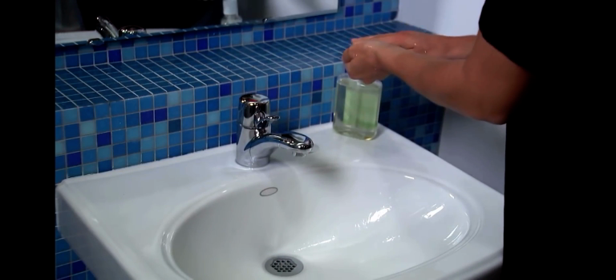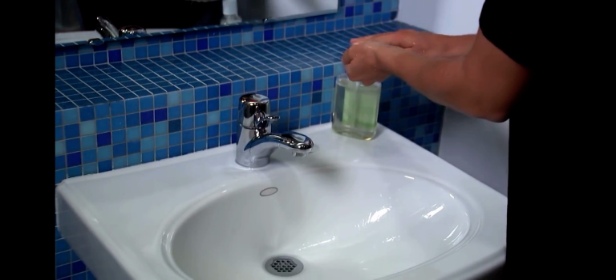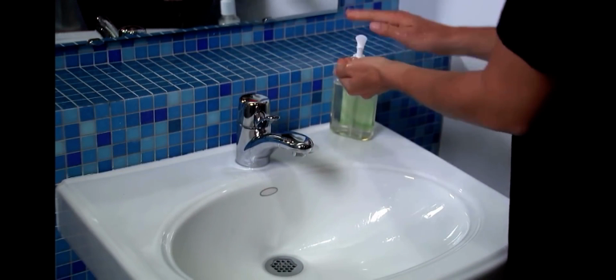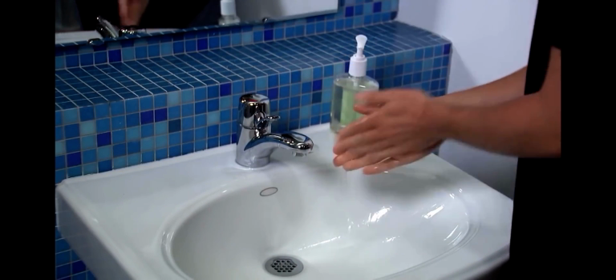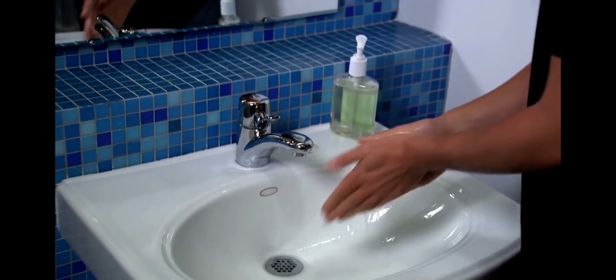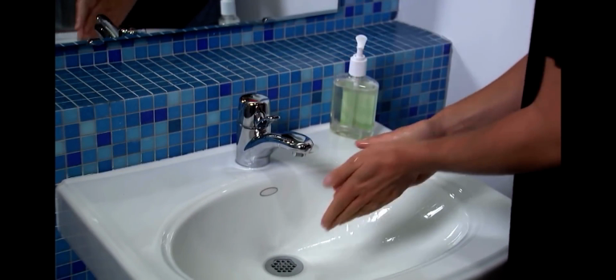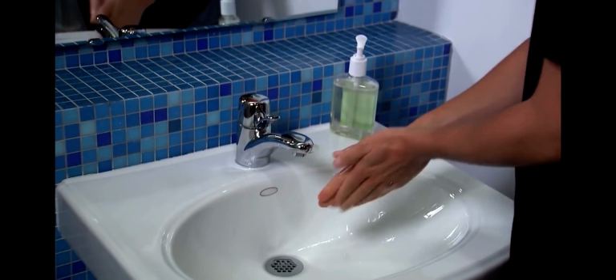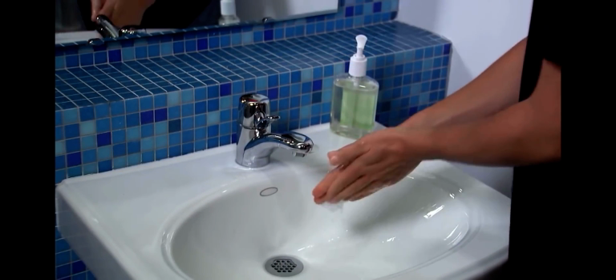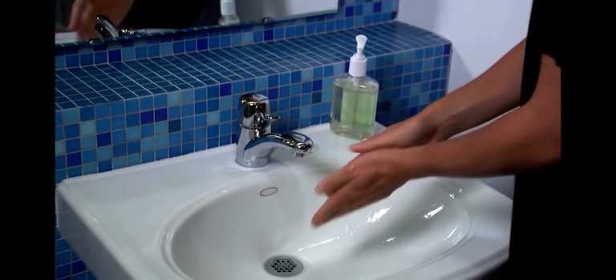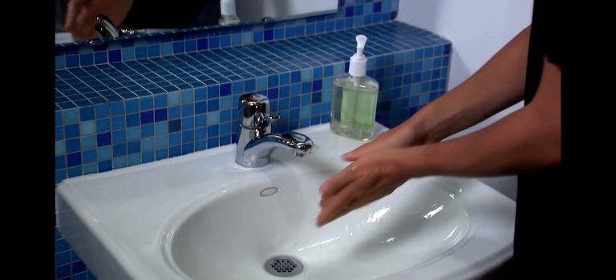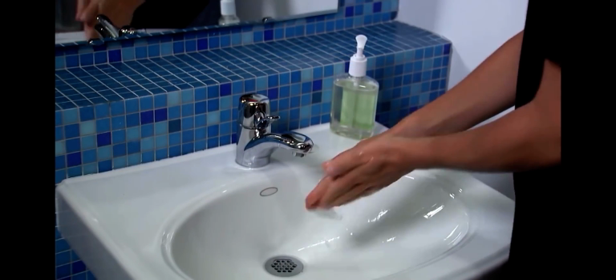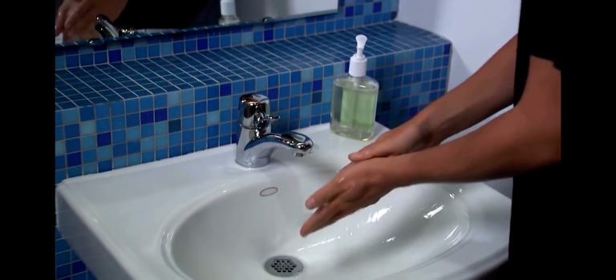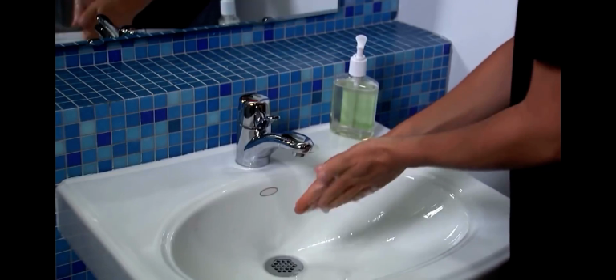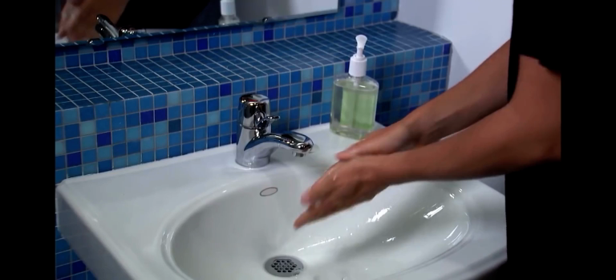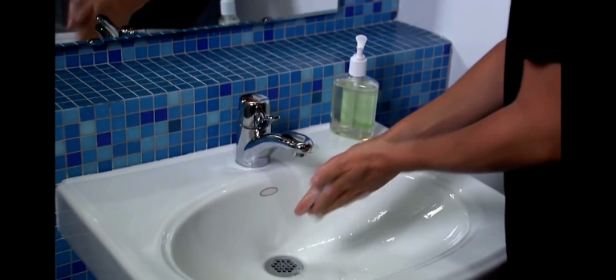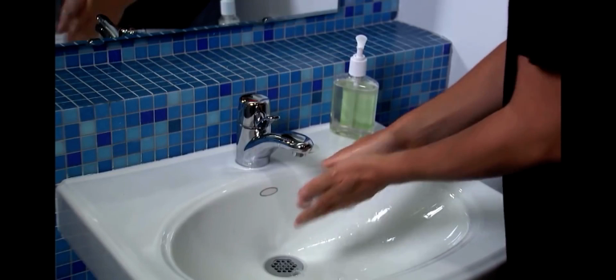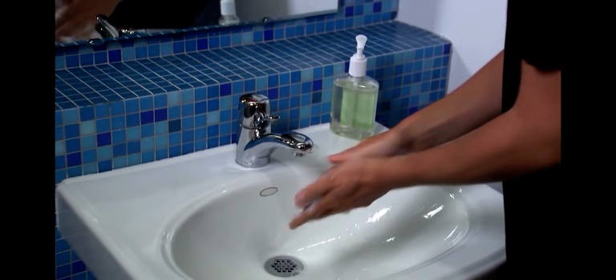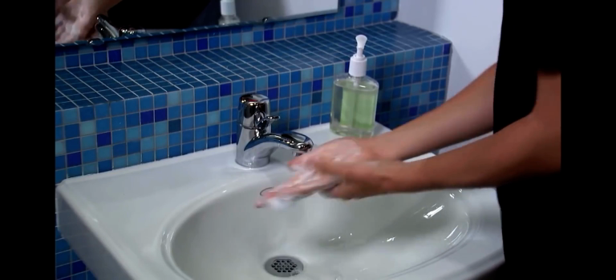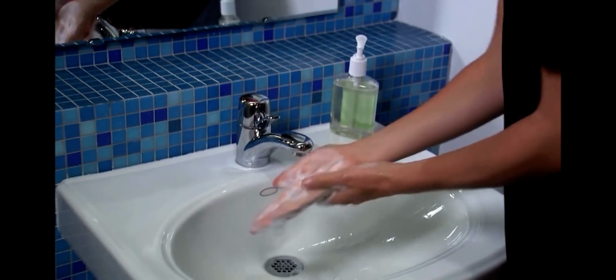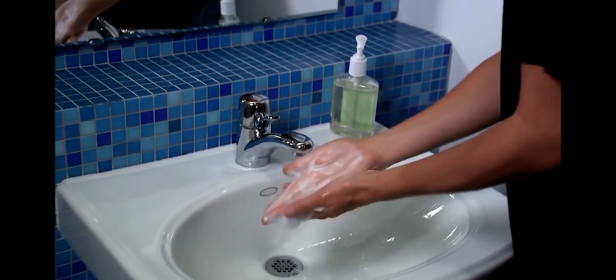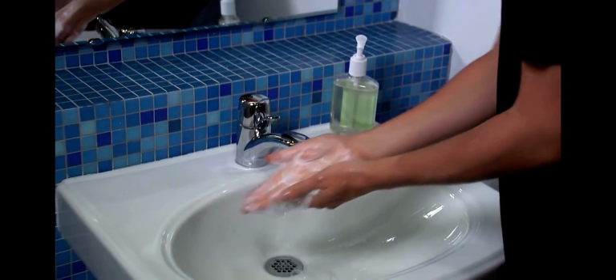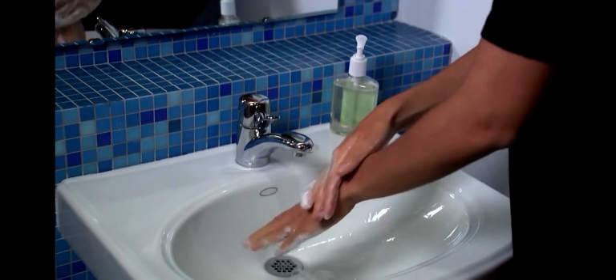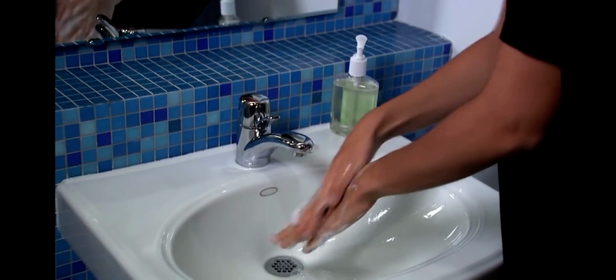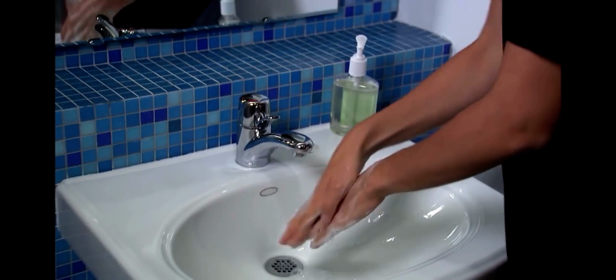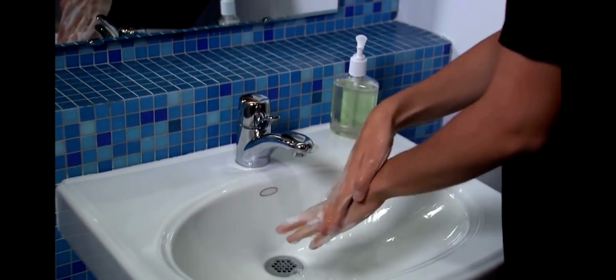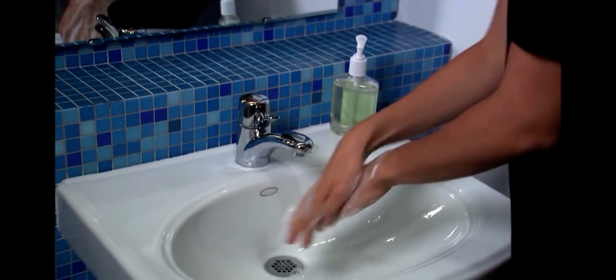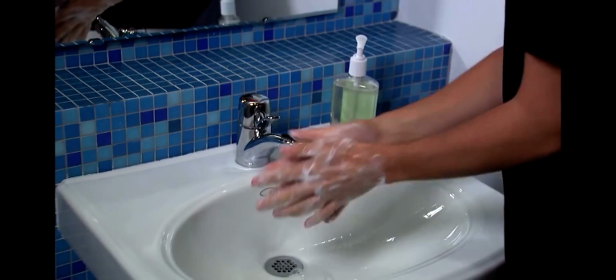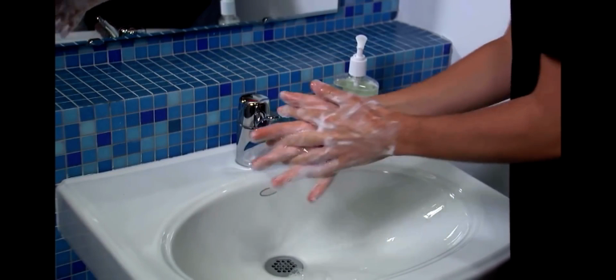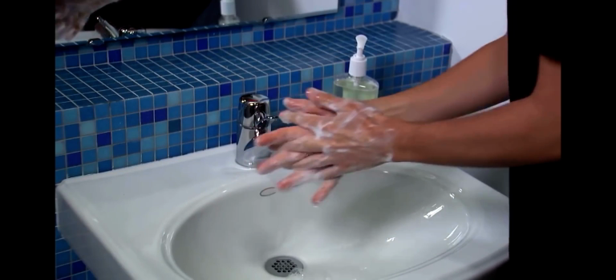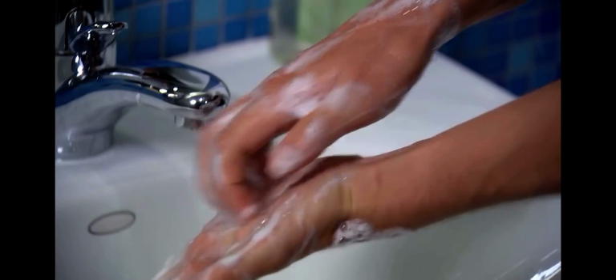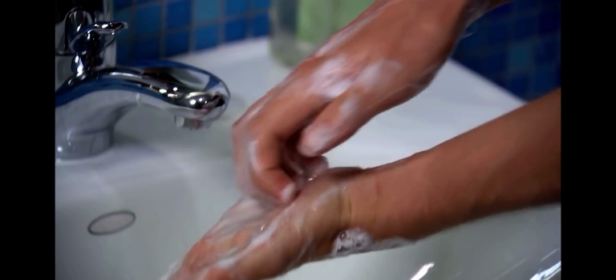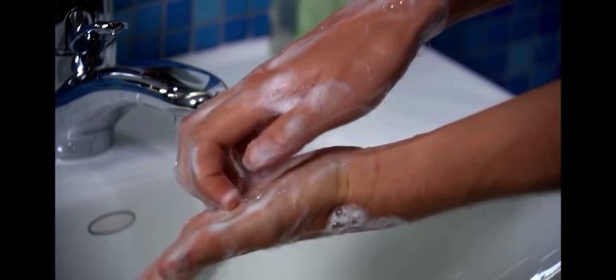Then, lather your hands by rubbing them together with the soap. Be sure to lather the backs of your hands, between your fingers, and under your nails.